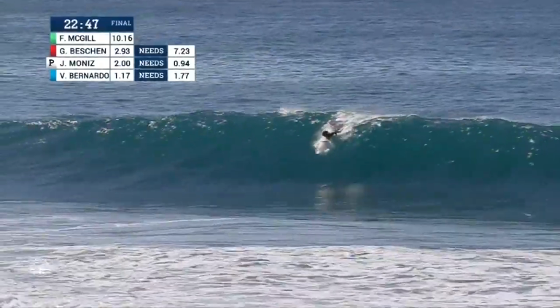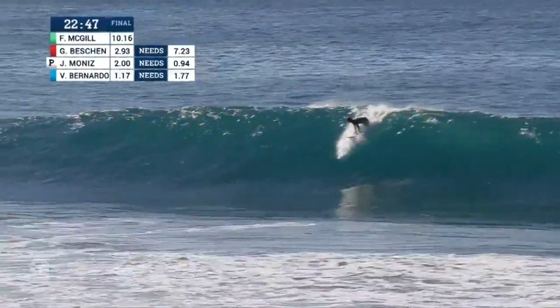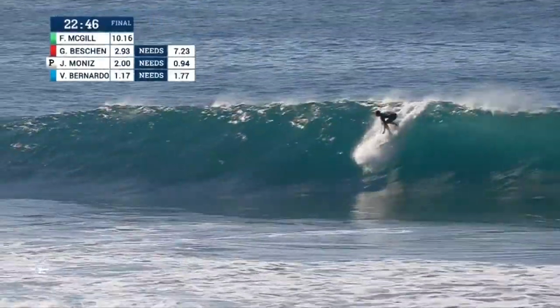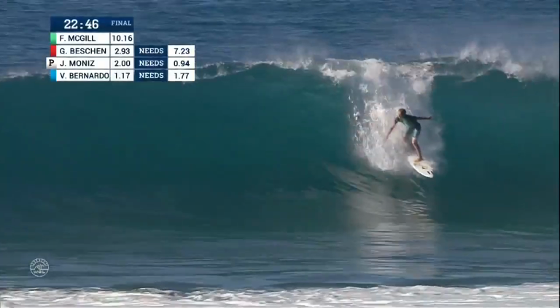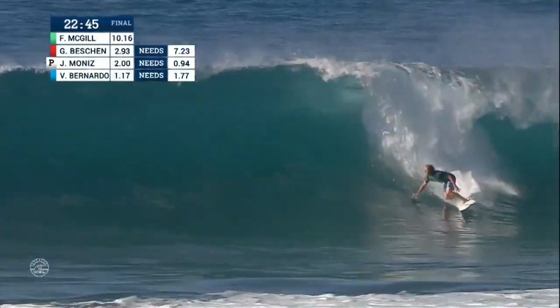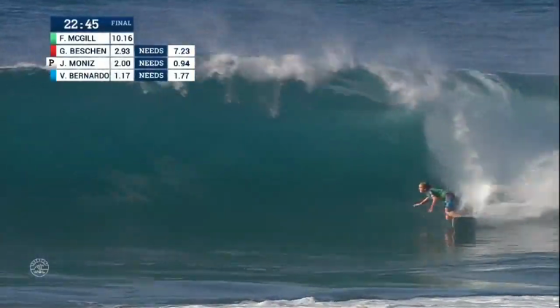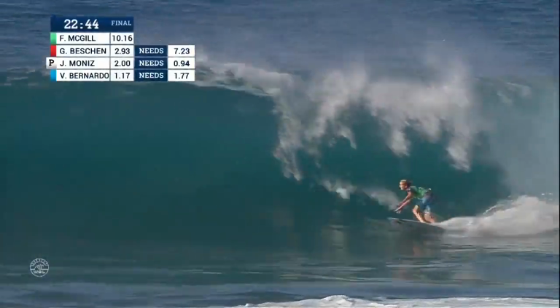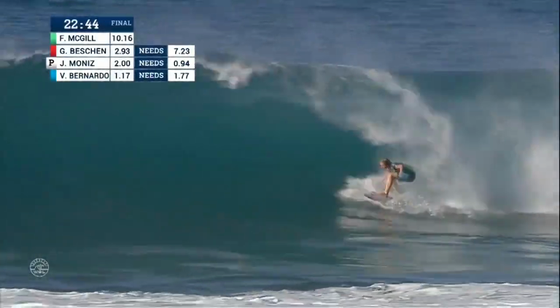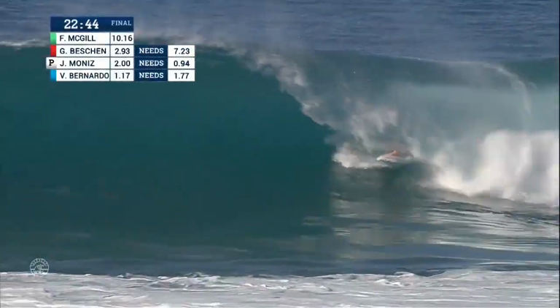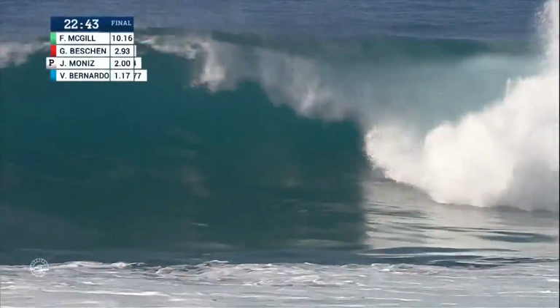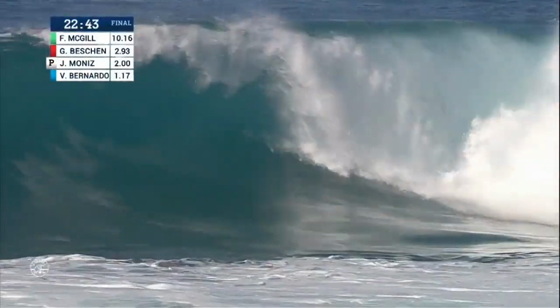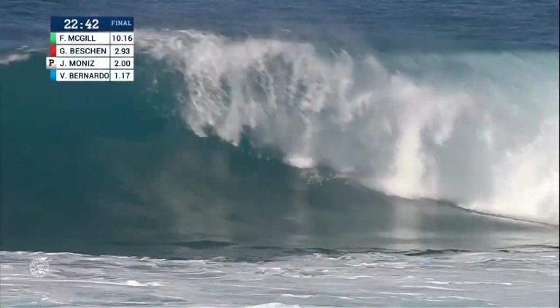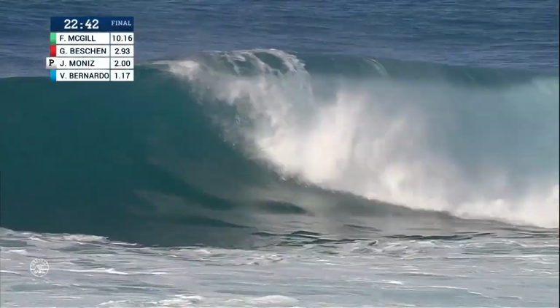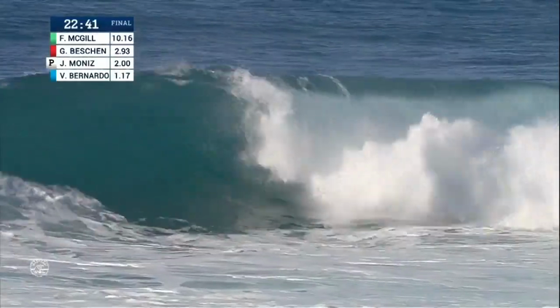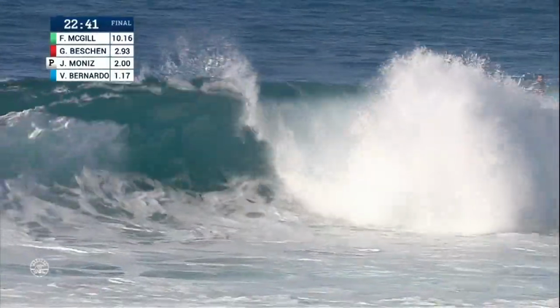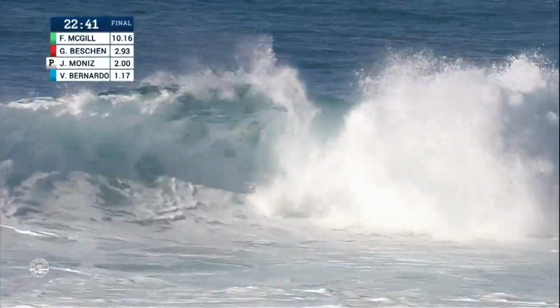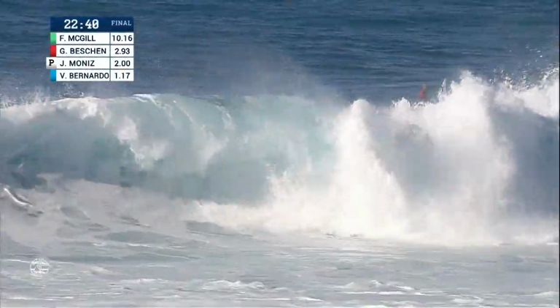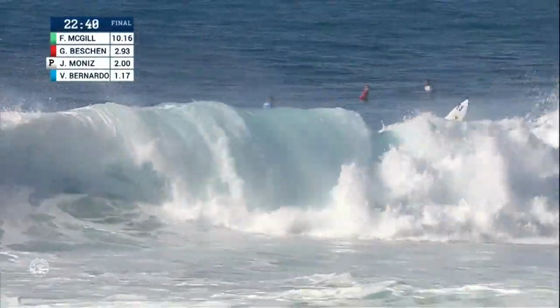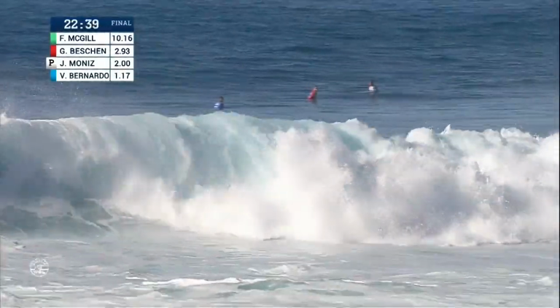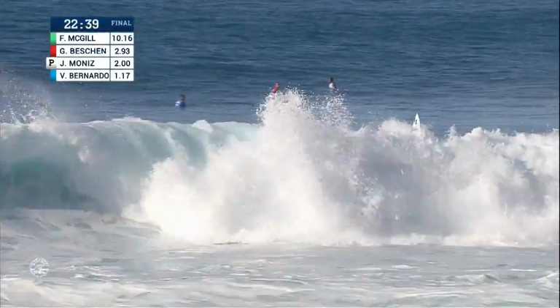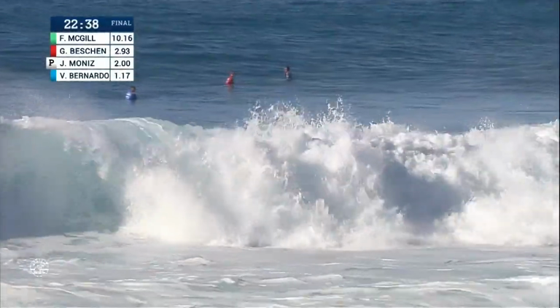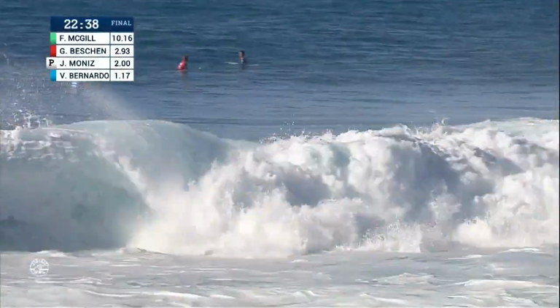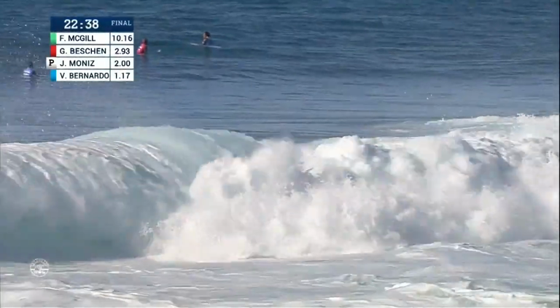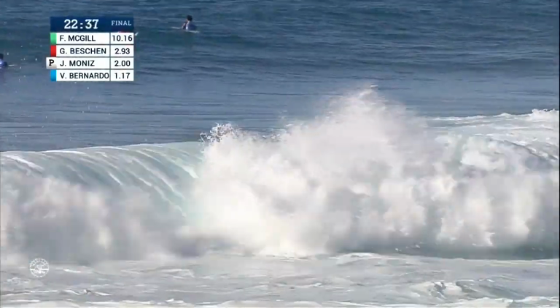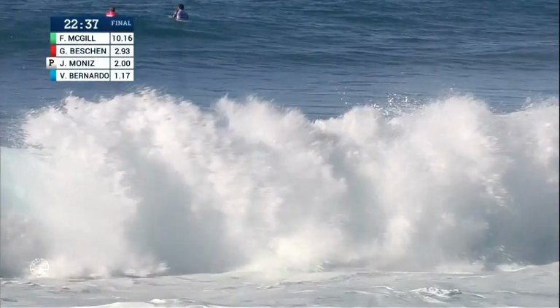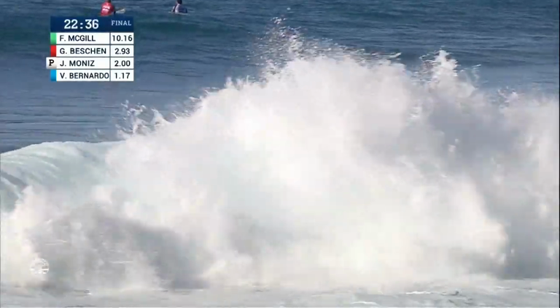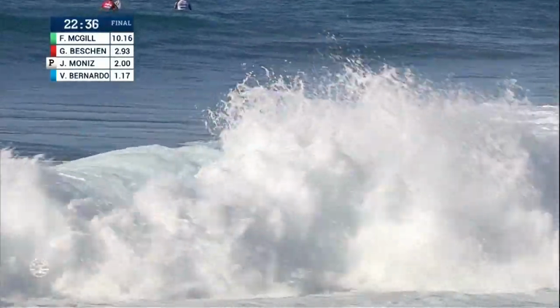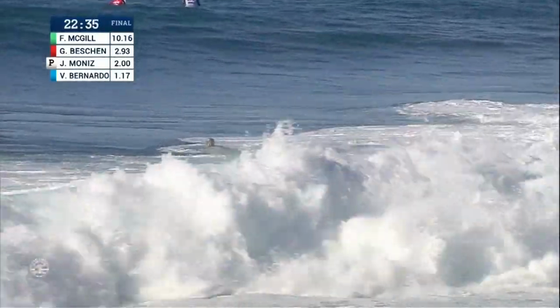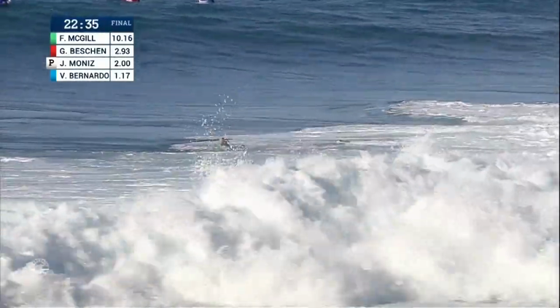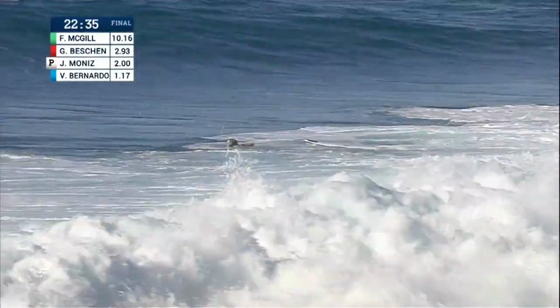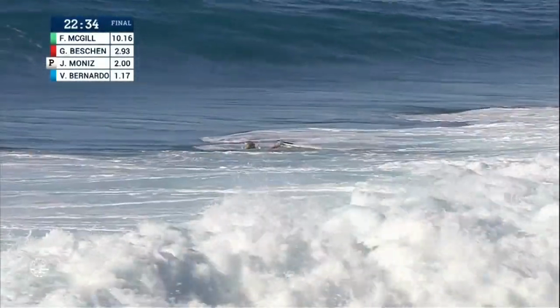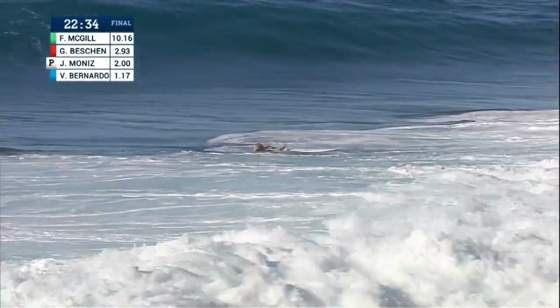Awesome movement here. It is Finn McGill keeping busy, ducking under this one. Still rolling through this wave, but he got ugly on the inside. Just 16 years of age.